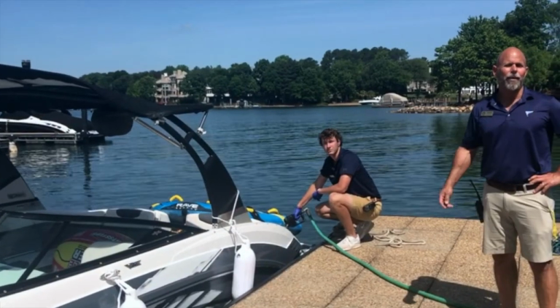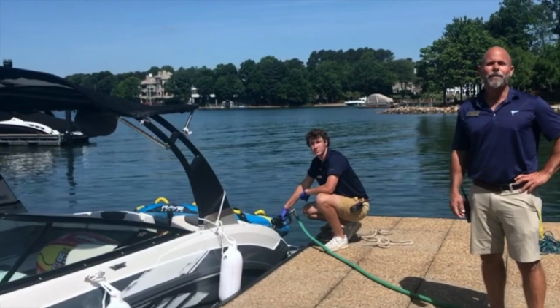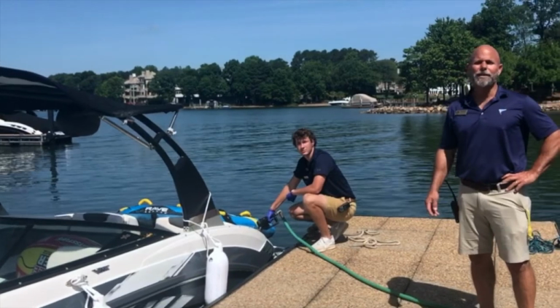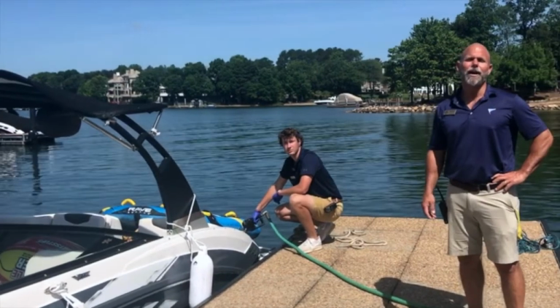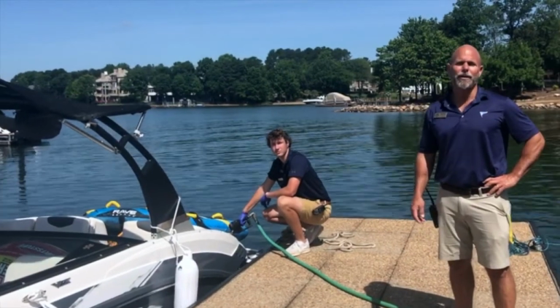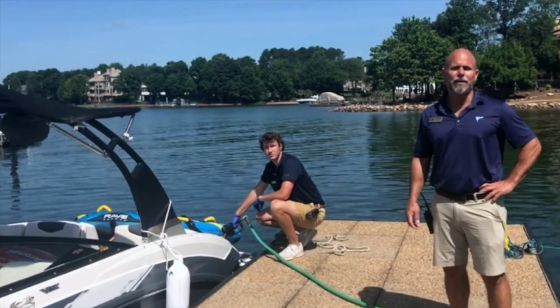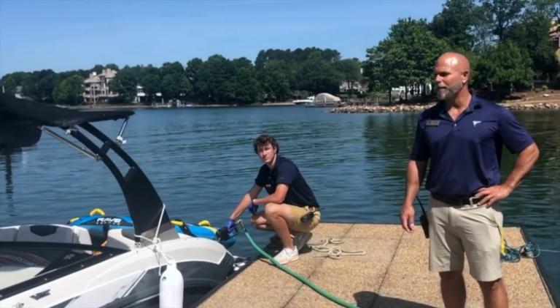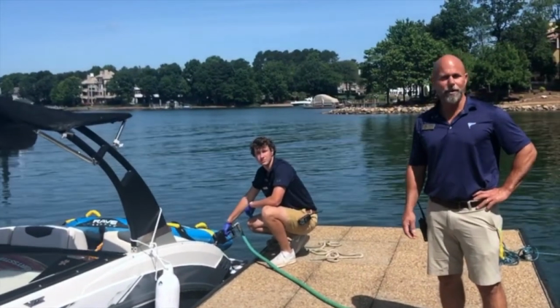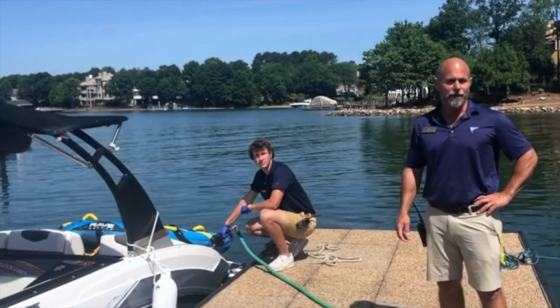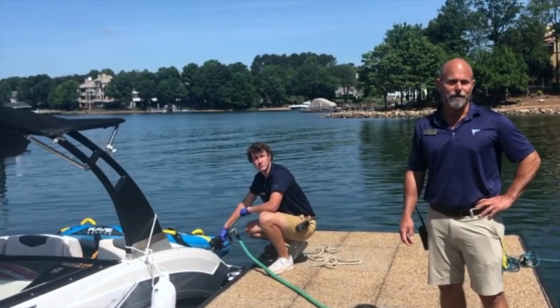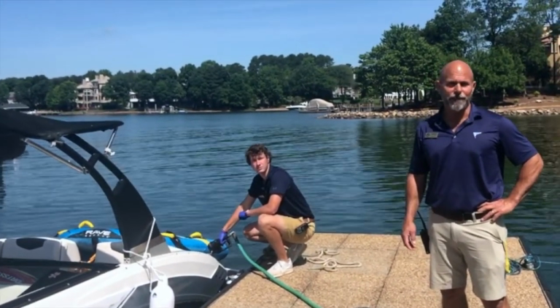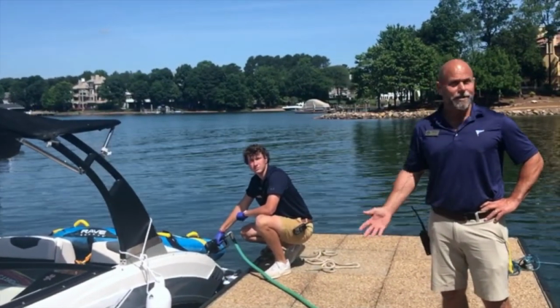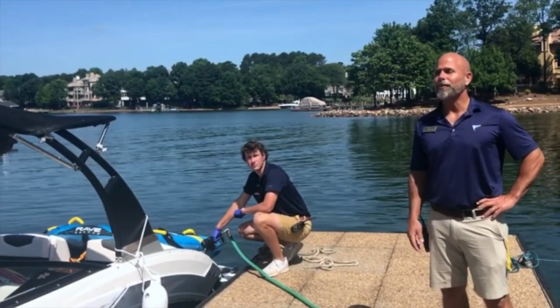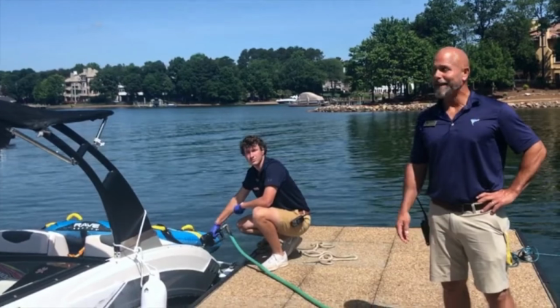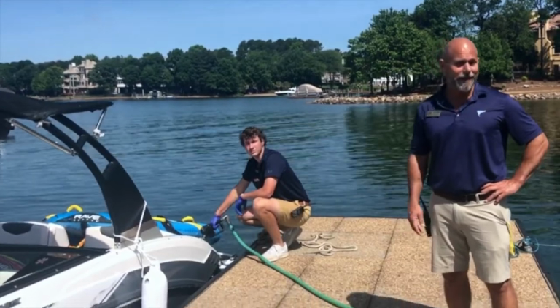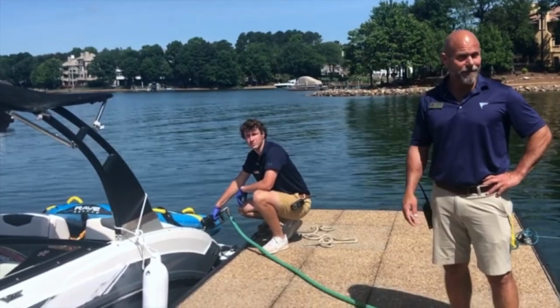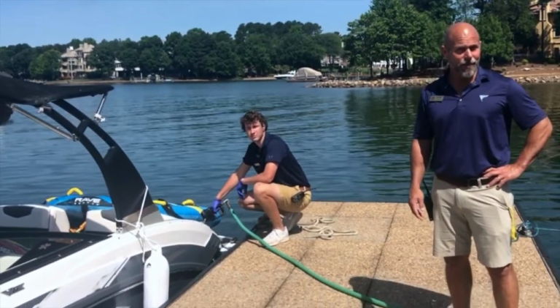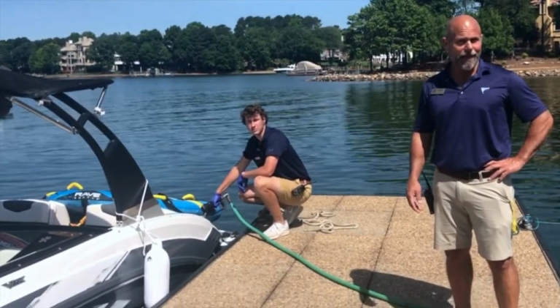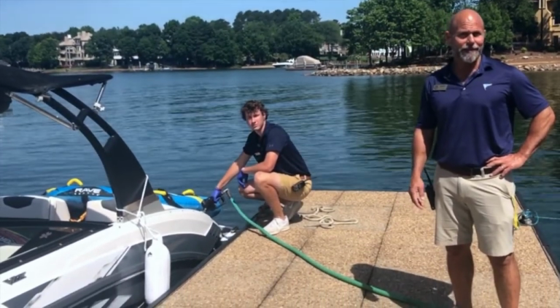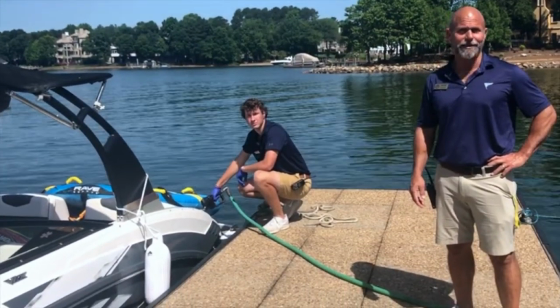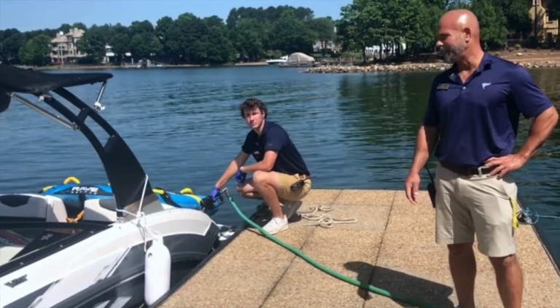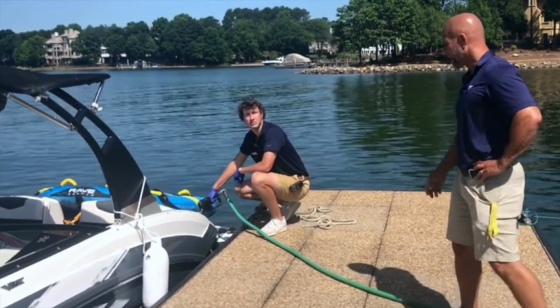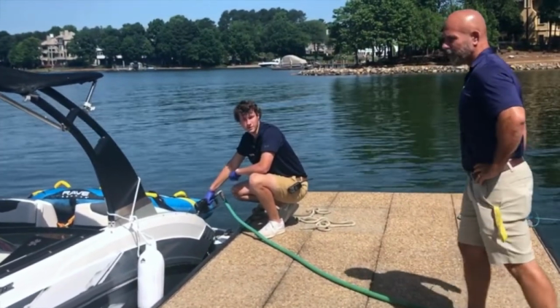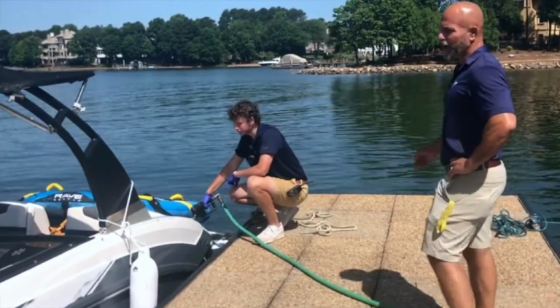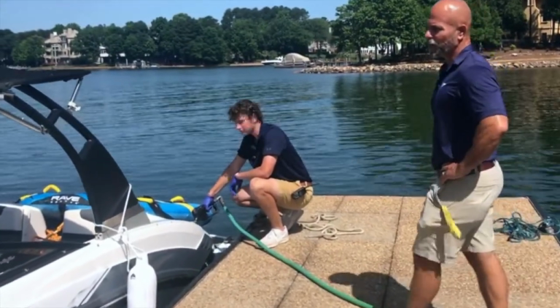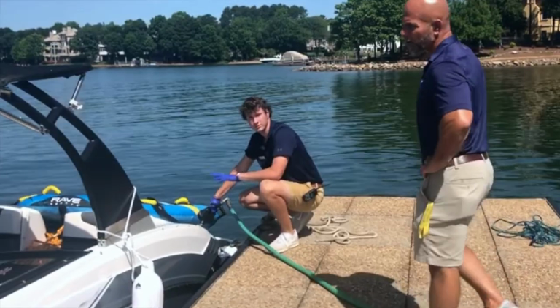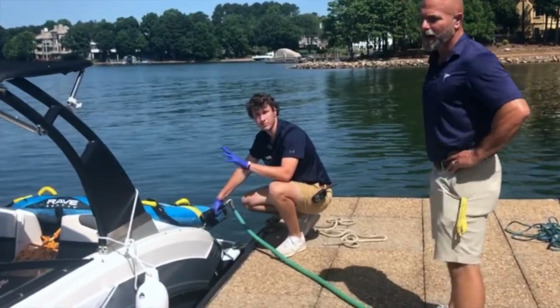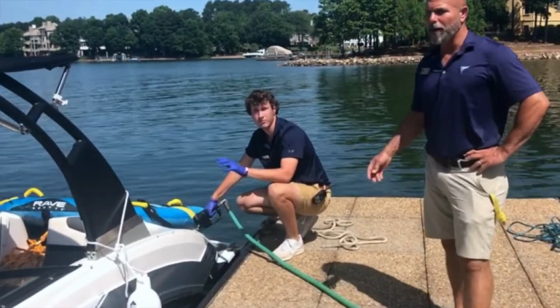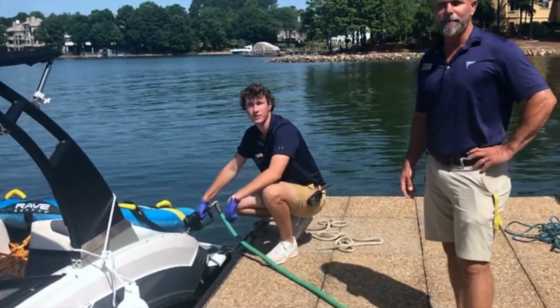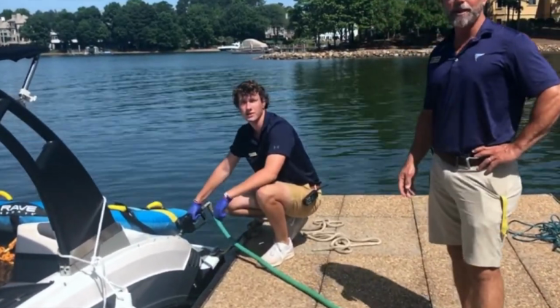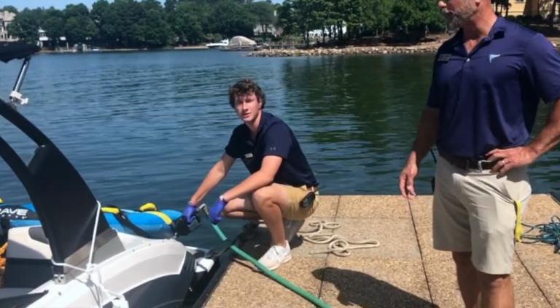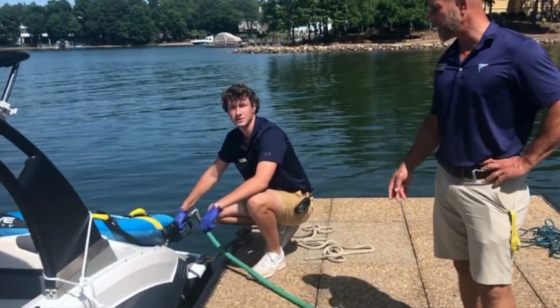Welcome to the Peninsula Yacht Club. We're going to talk a little bit about PYC fueling safety. This is Braden, one of our team members here at the PYC.